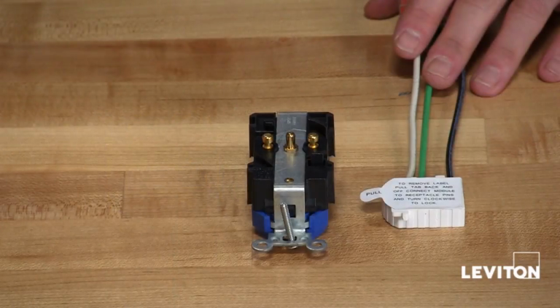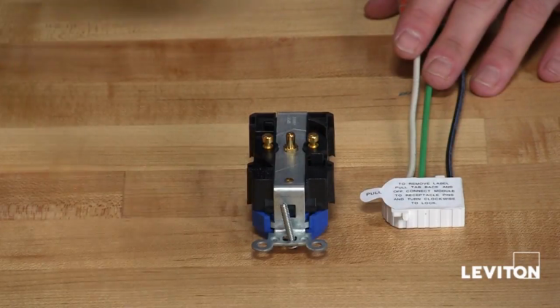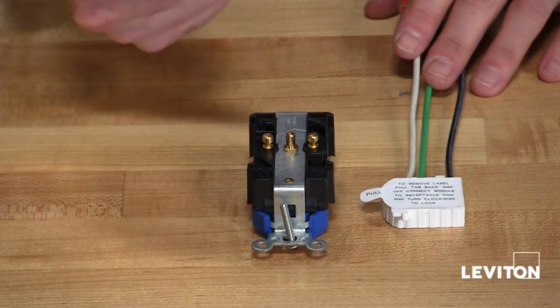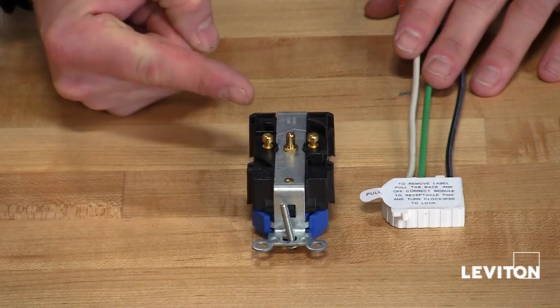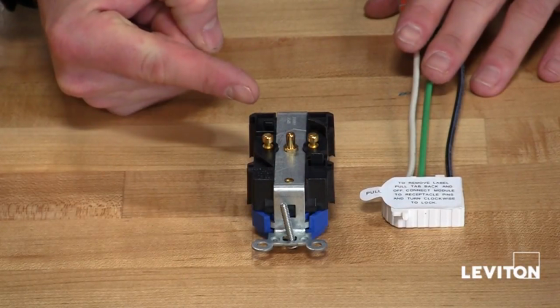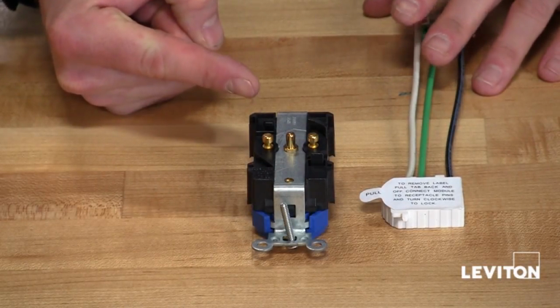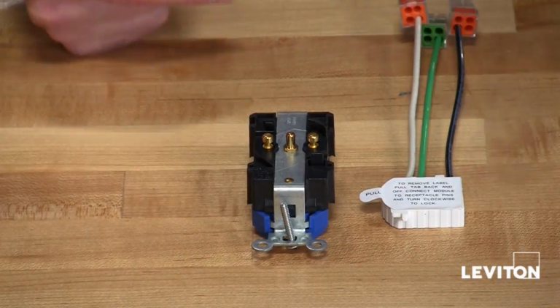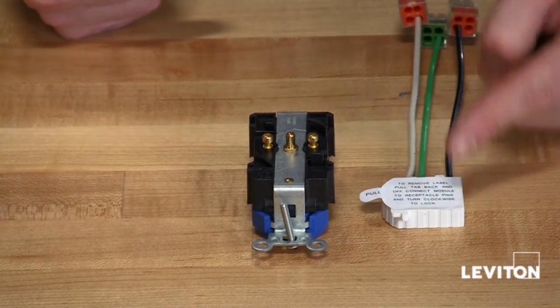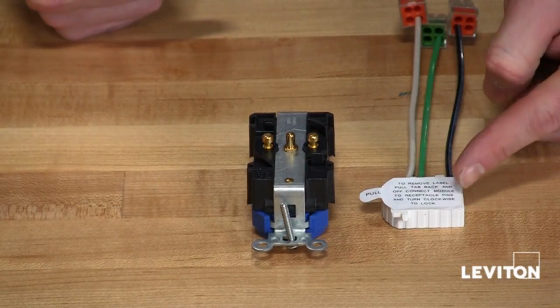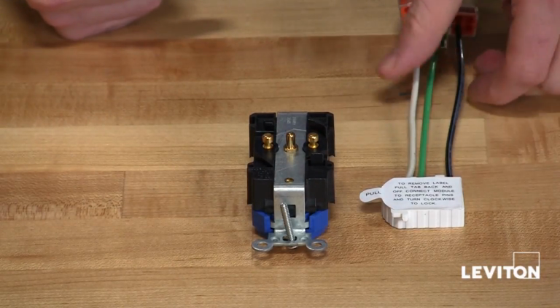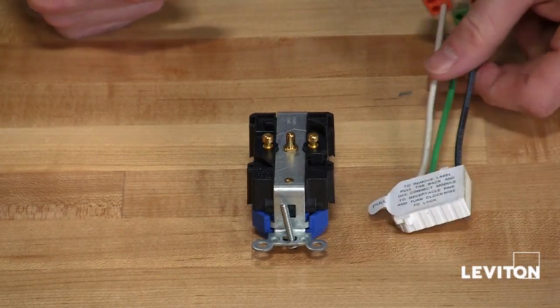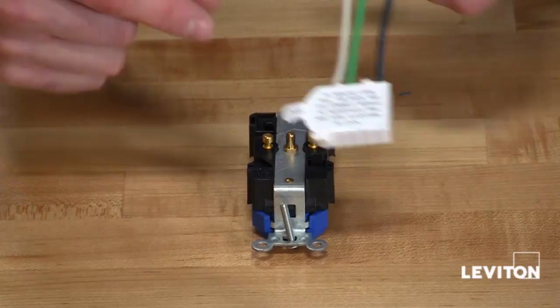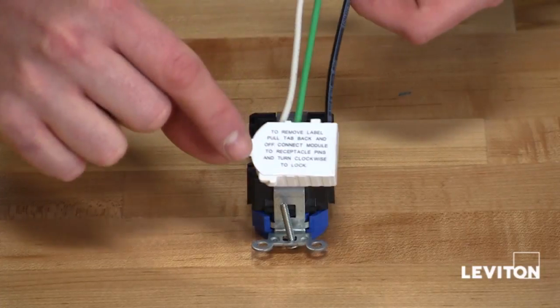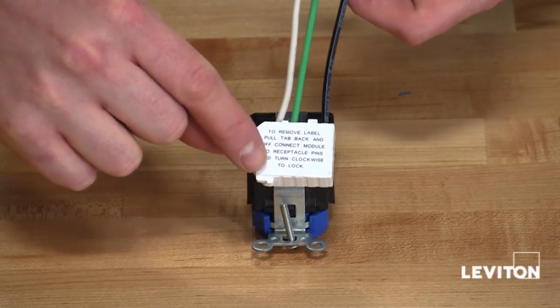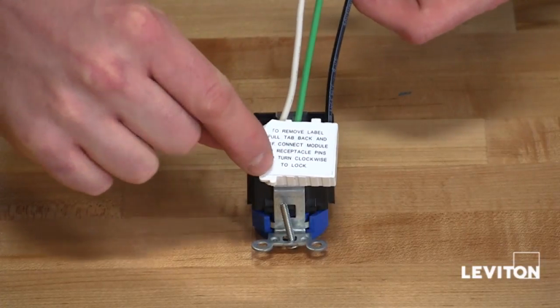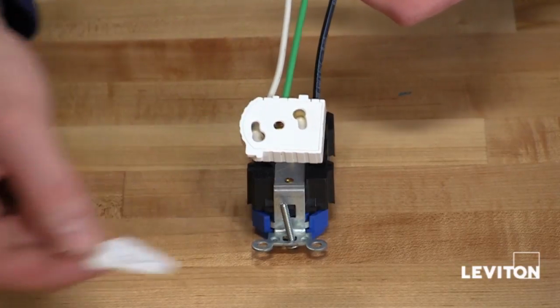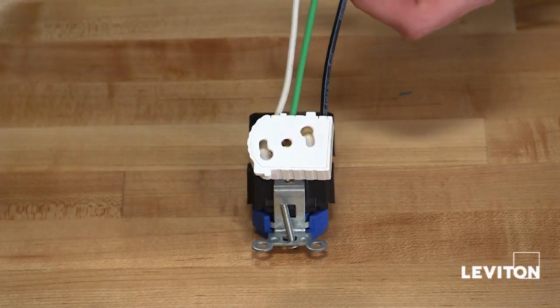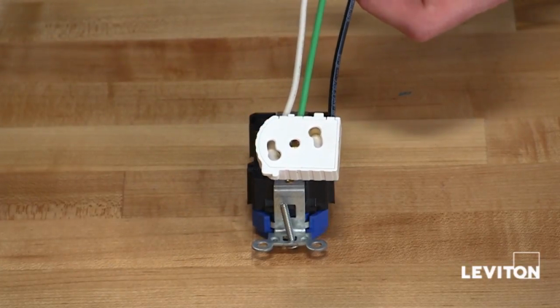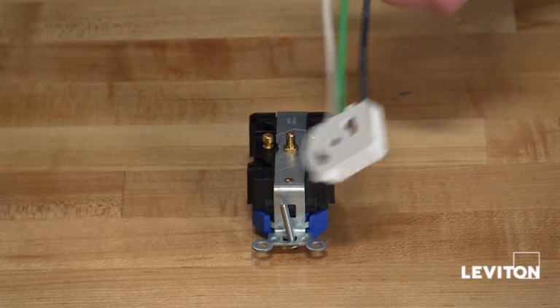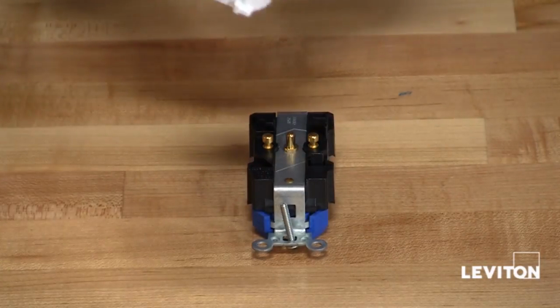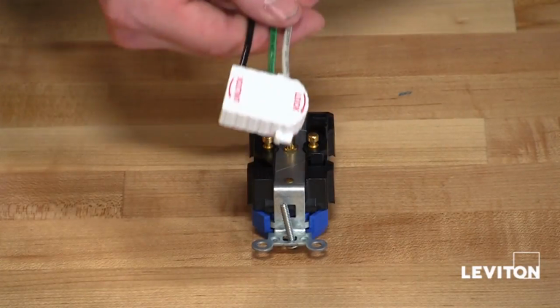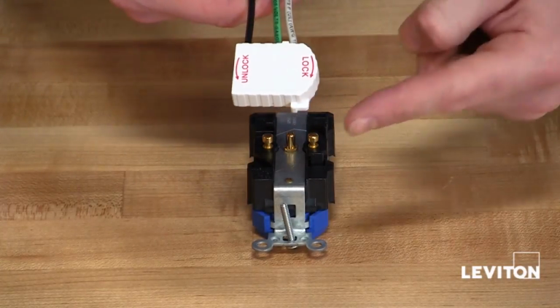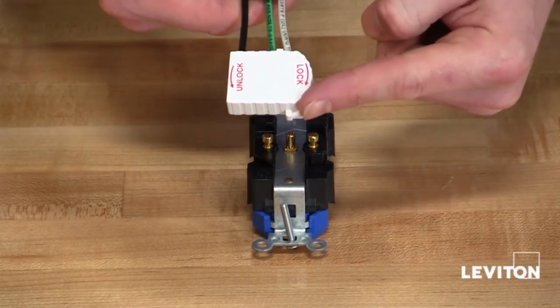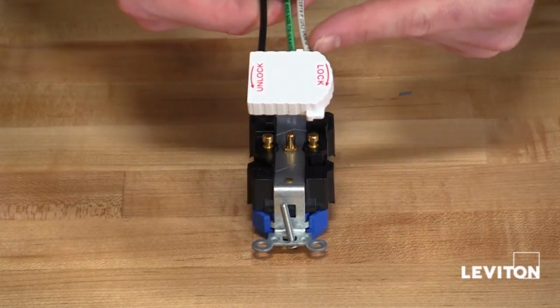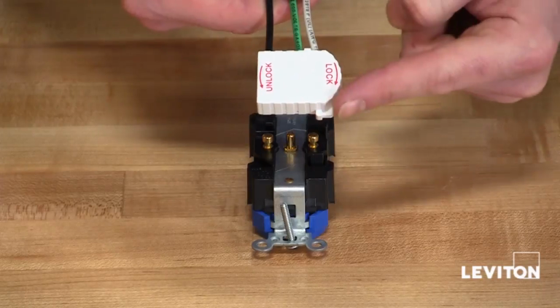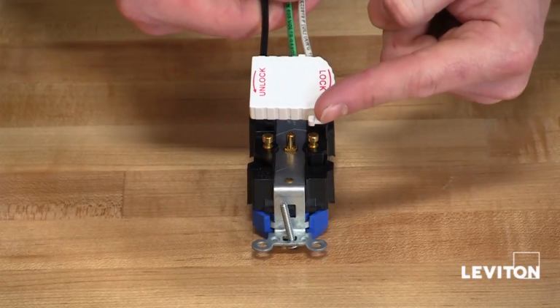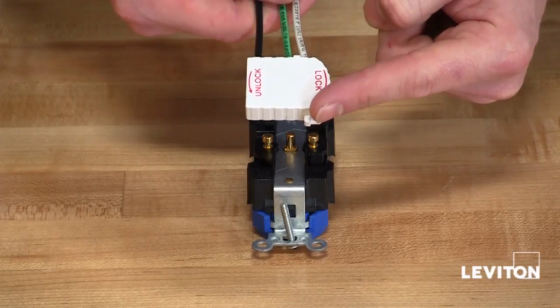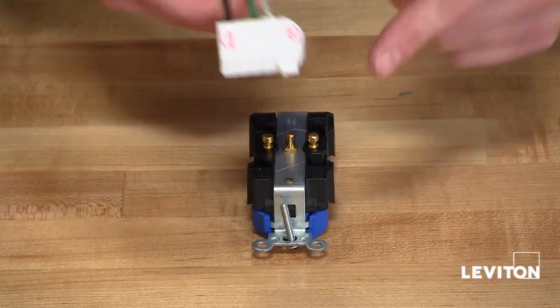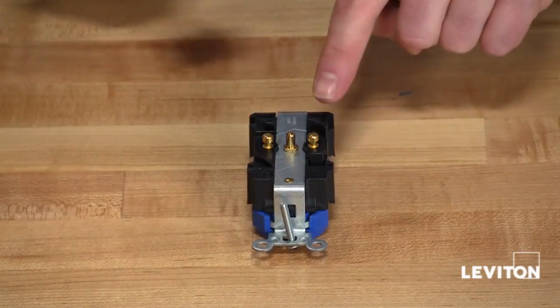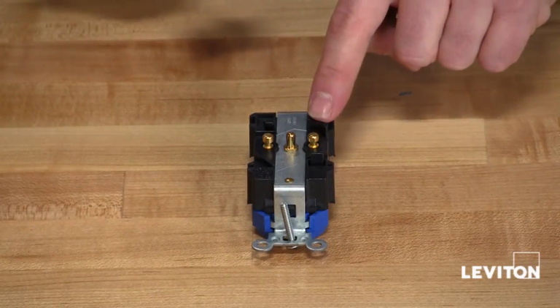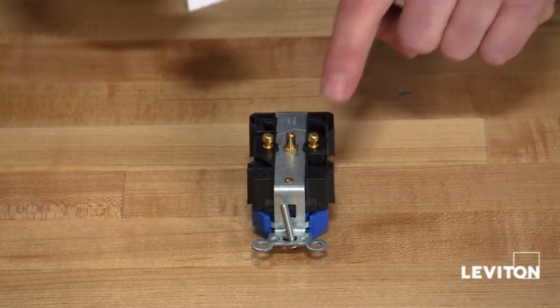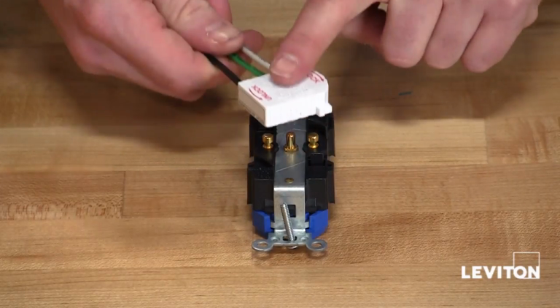To connect a LevLog receptacle to a LevLog wiring module, simply remove the protective label from the wiring module, then align the round side of the wiring module to the round guide on the receptacle.